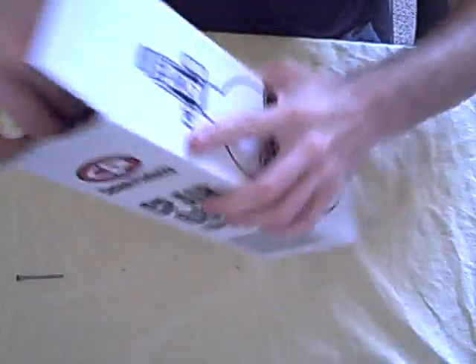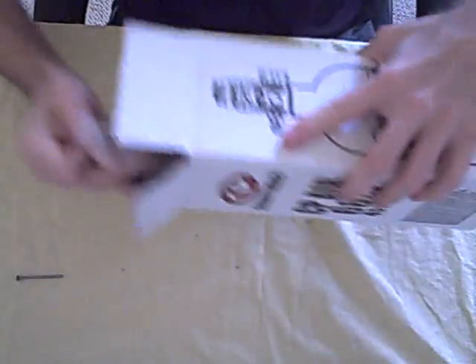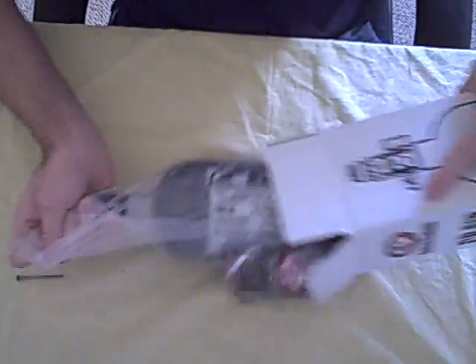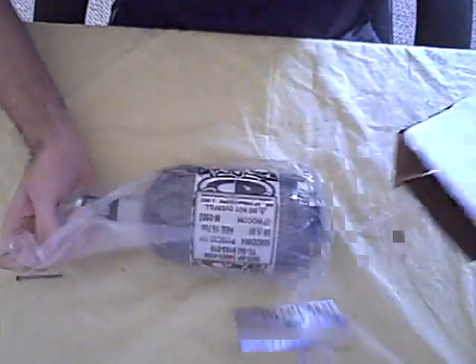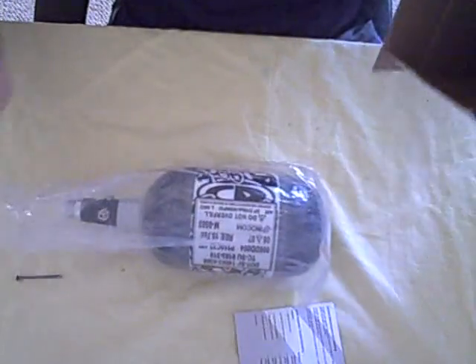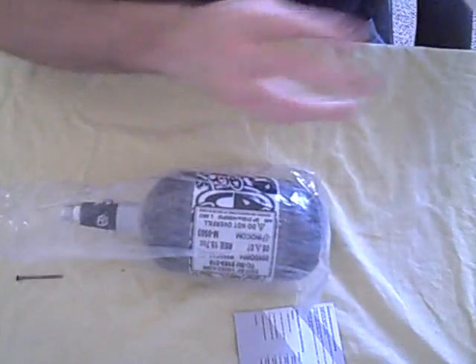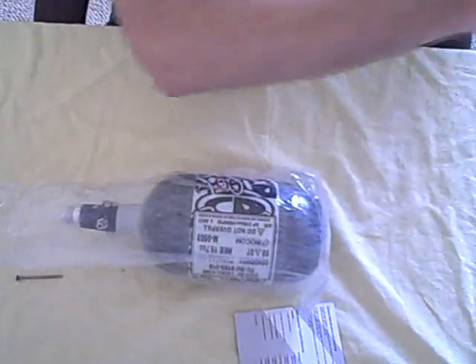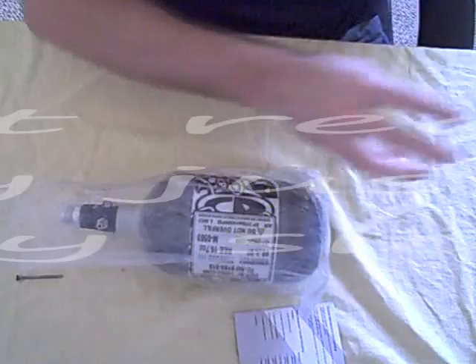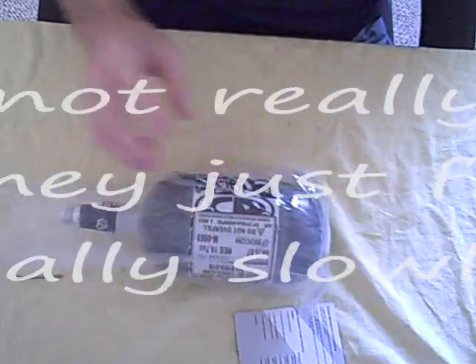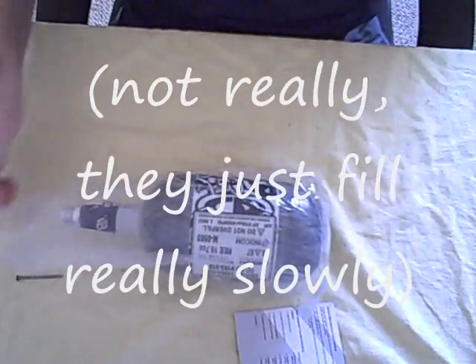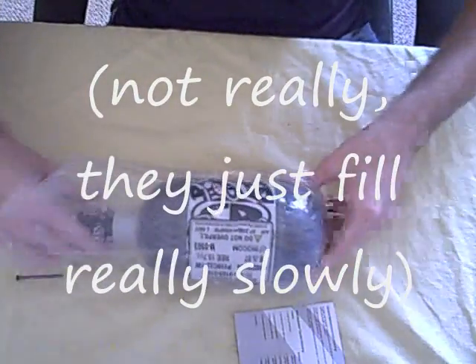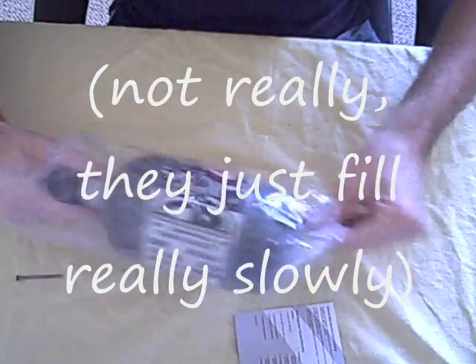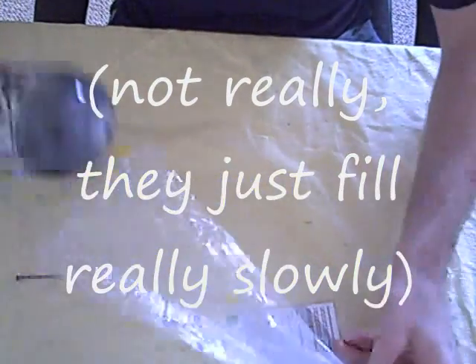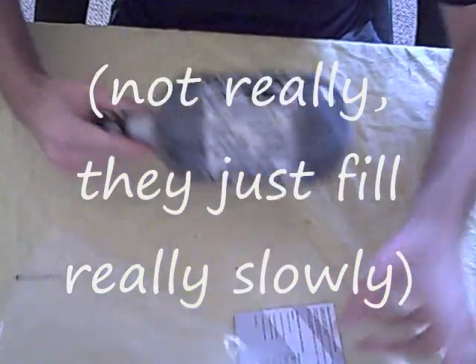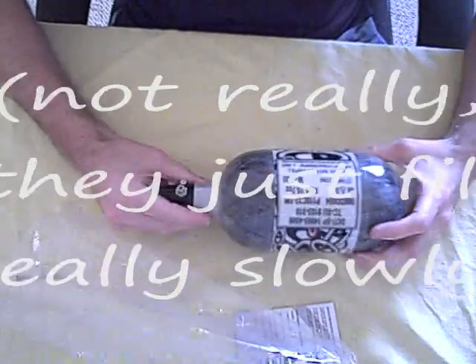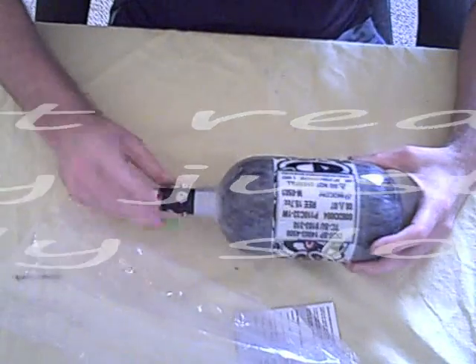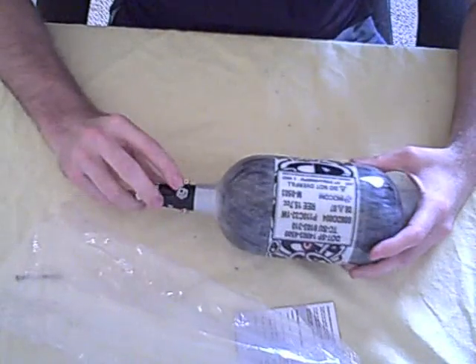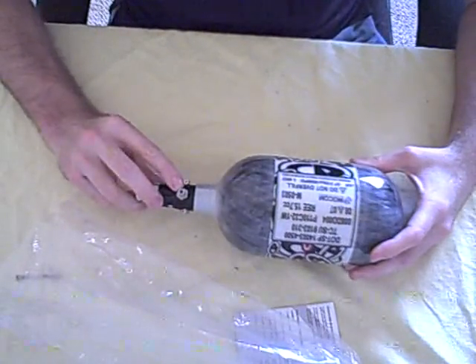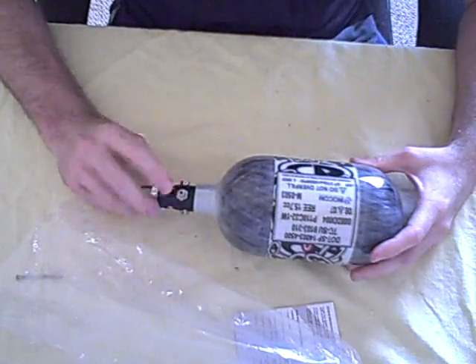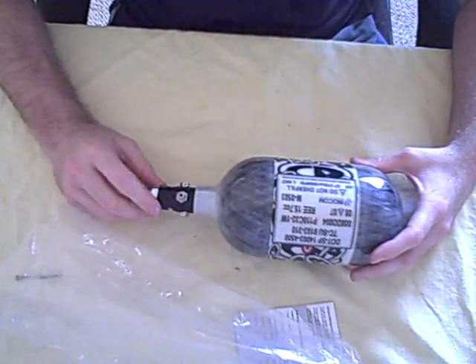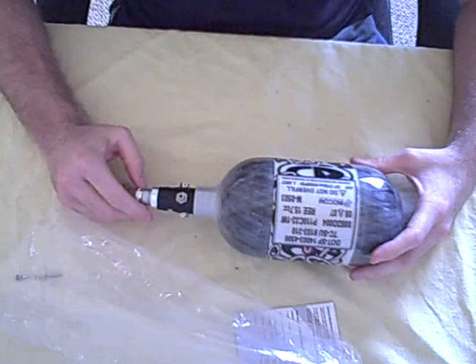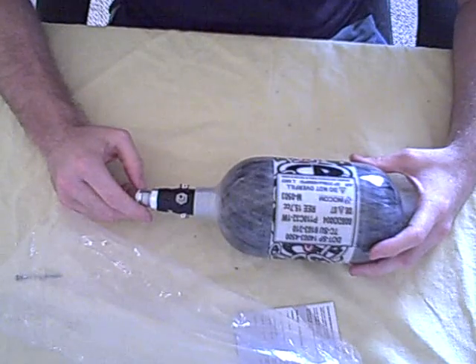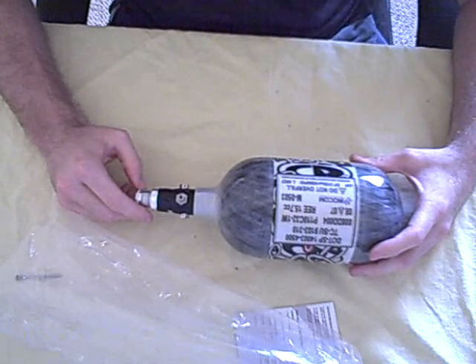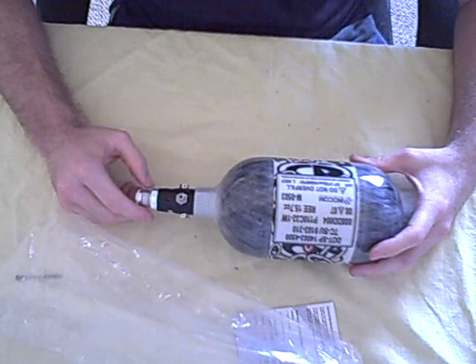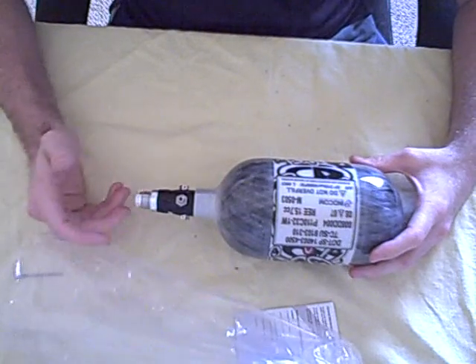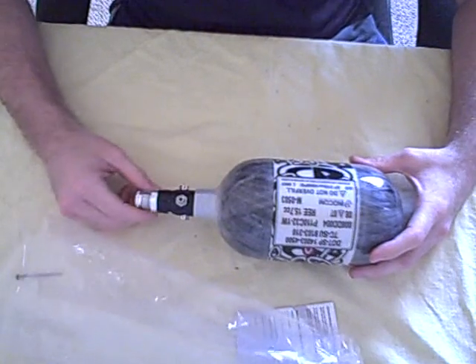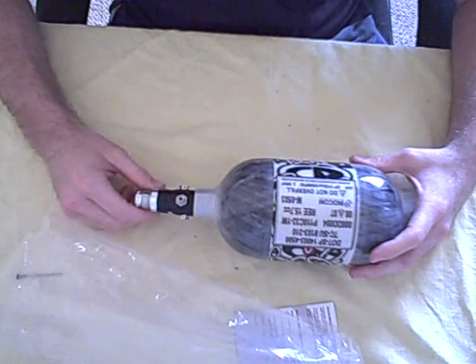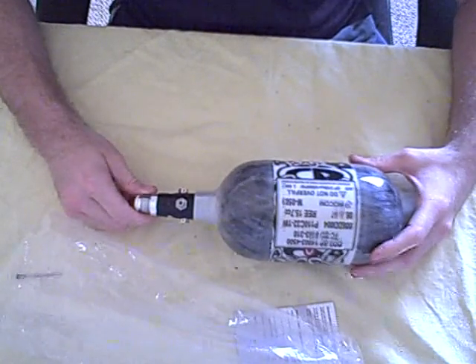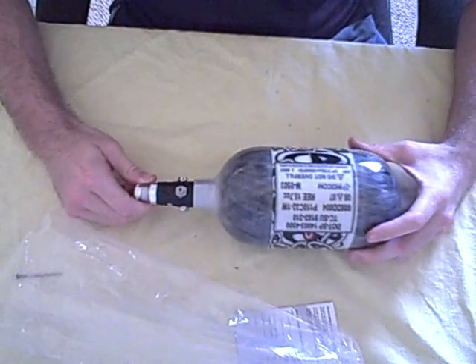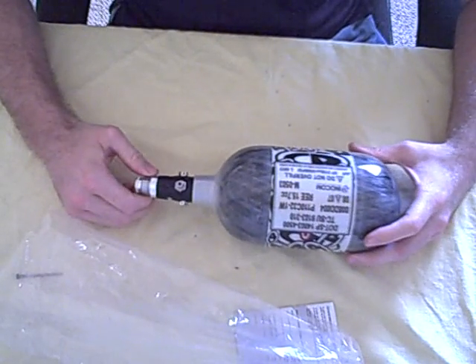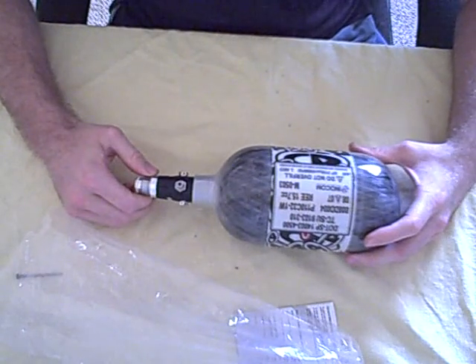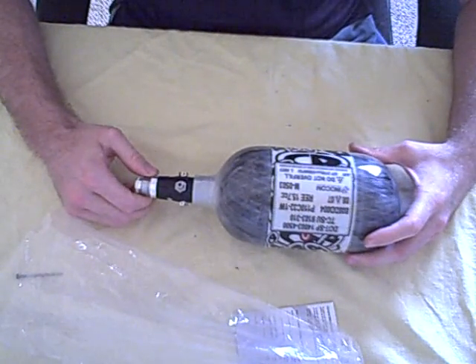The only problem with them is that it takes an hour to fill them up at the fill station. And the reason why is inside the fill nipple, they put a filter in there. And that's why these things take so long to fill at the fill station.